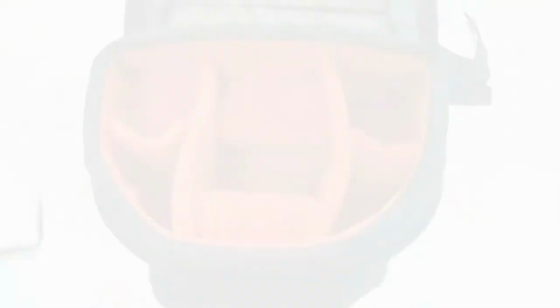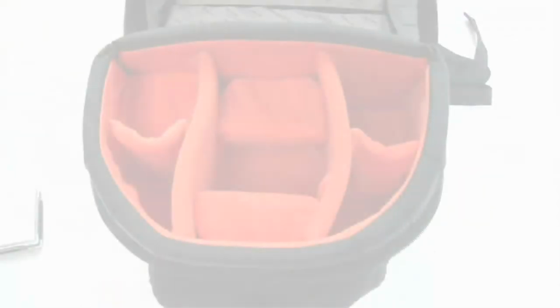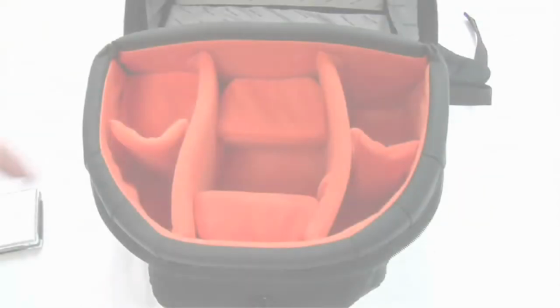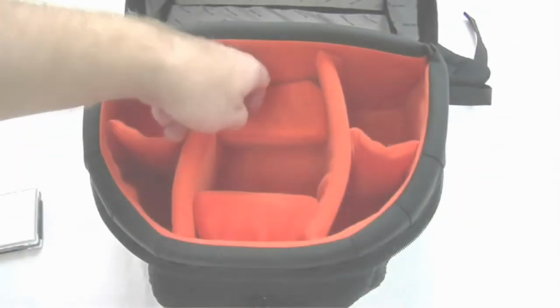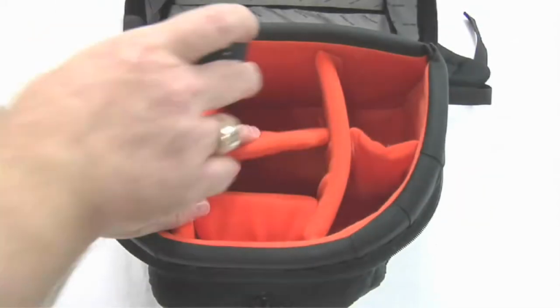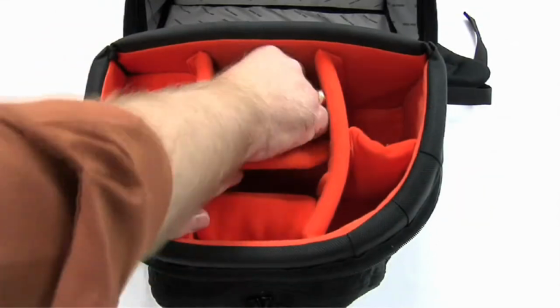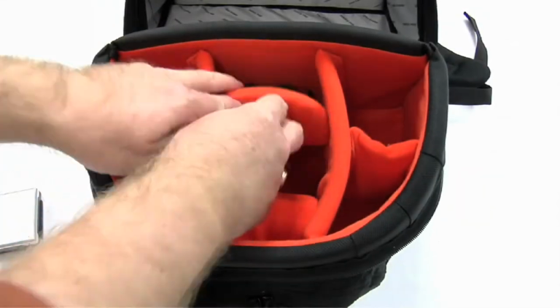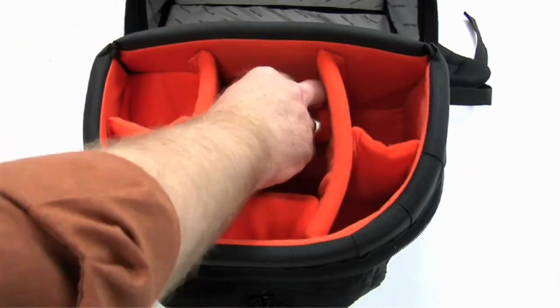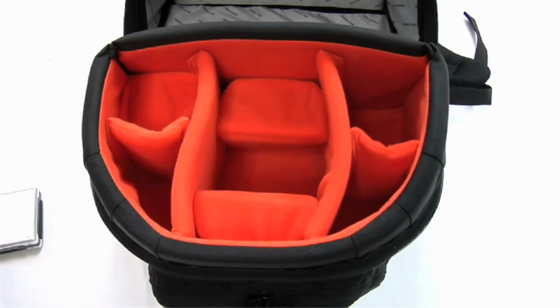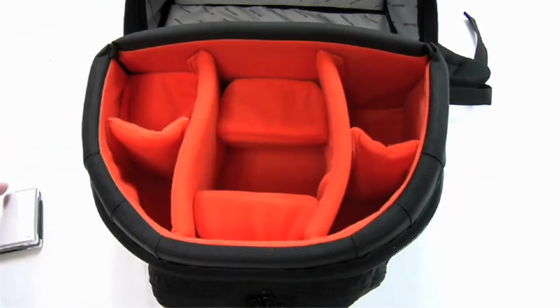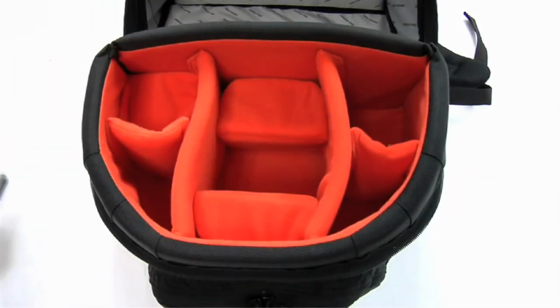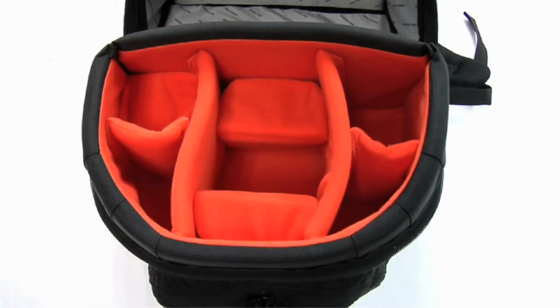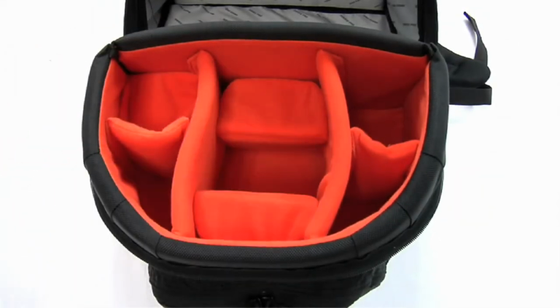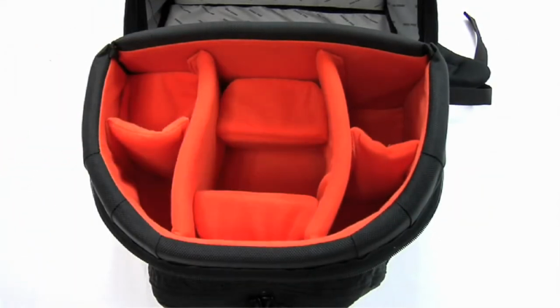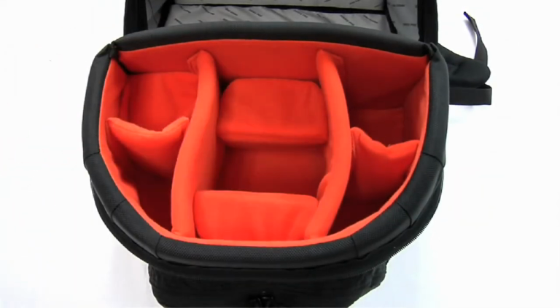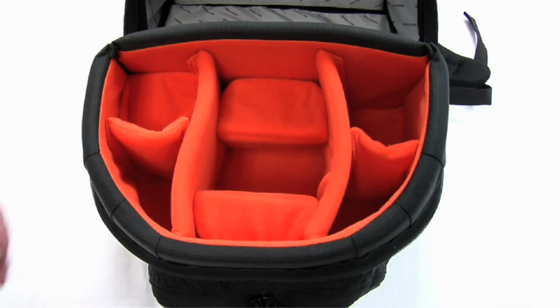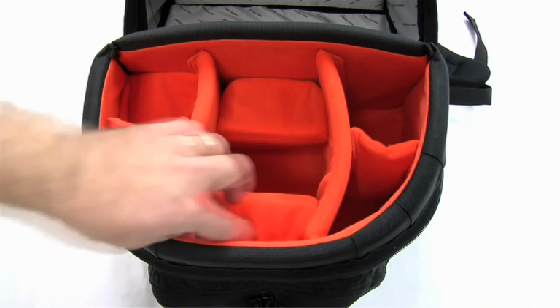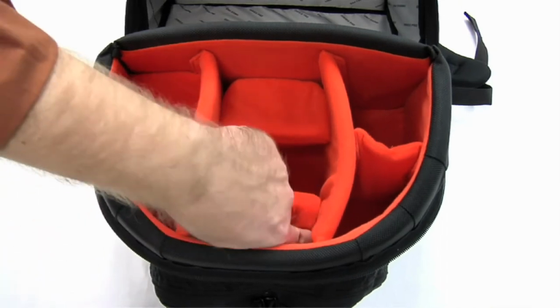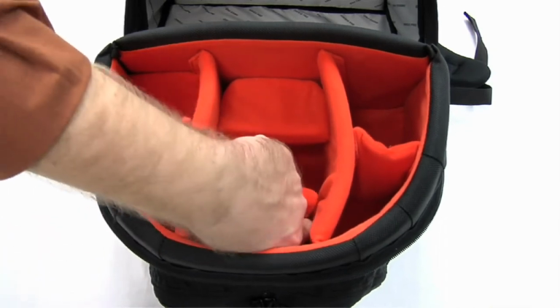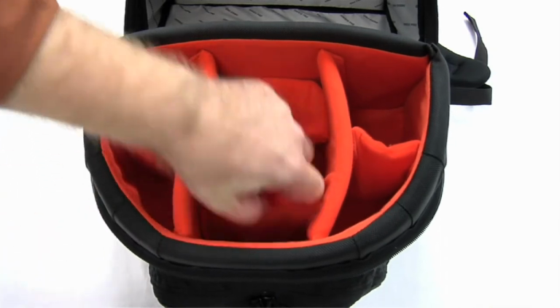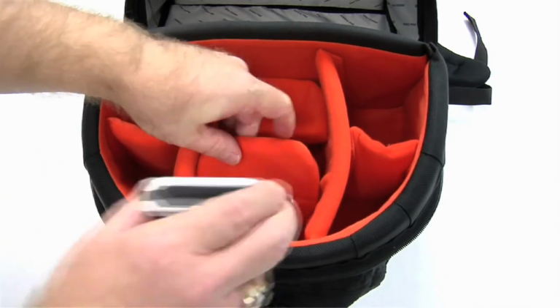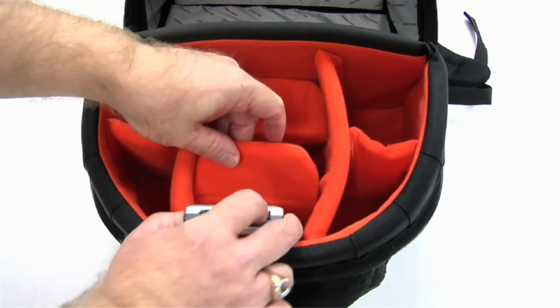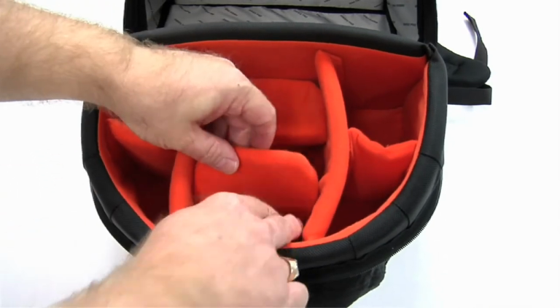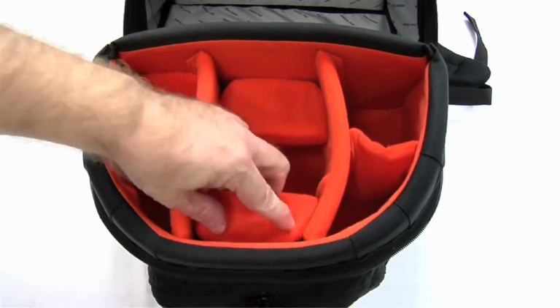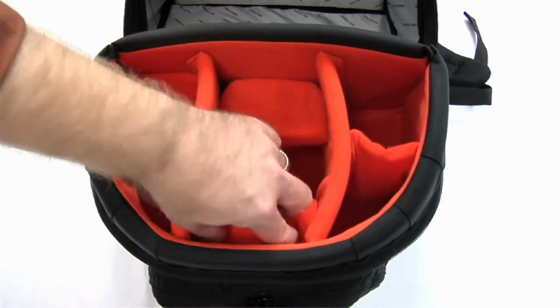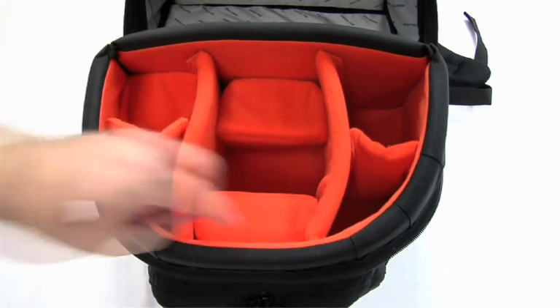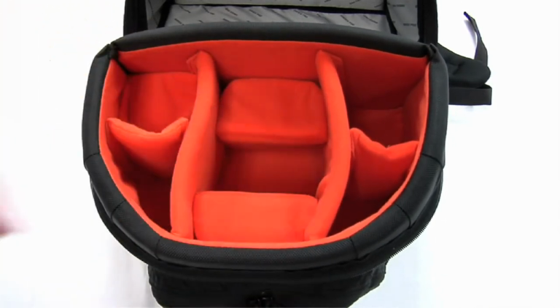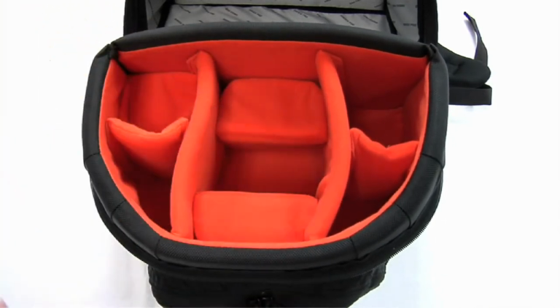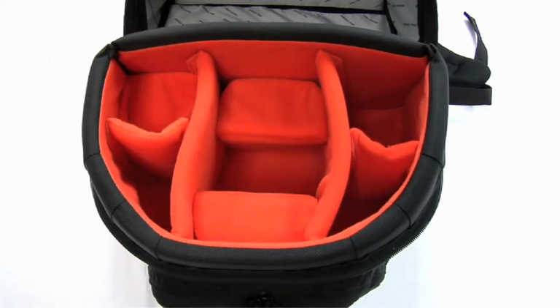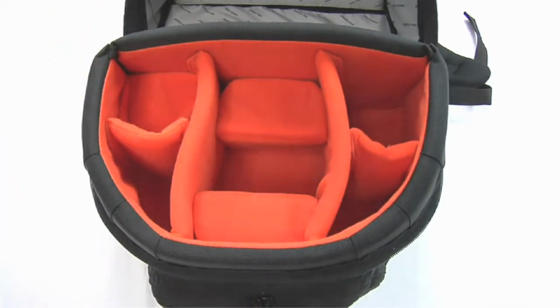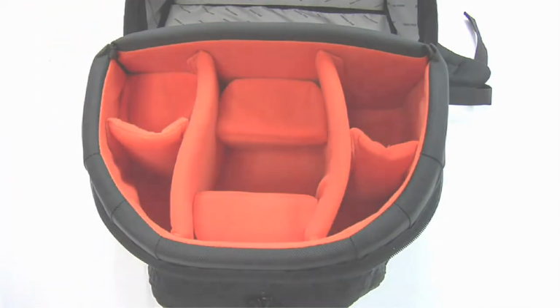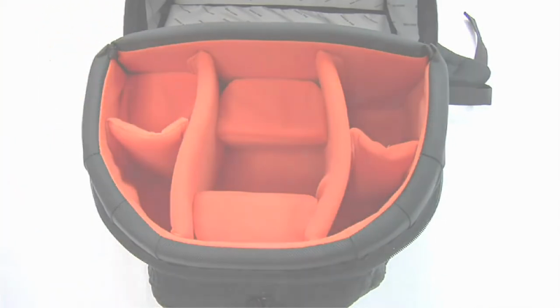The K3L's camera compartment contains two small flat dividers, which can be used to protect small lenses and organize items at the top of the compartment.